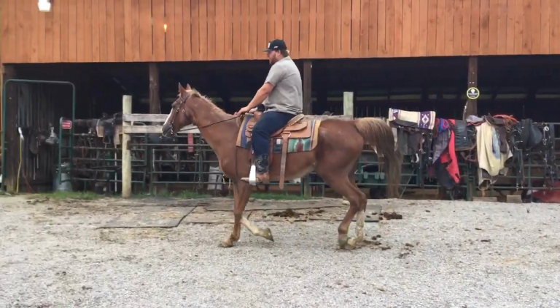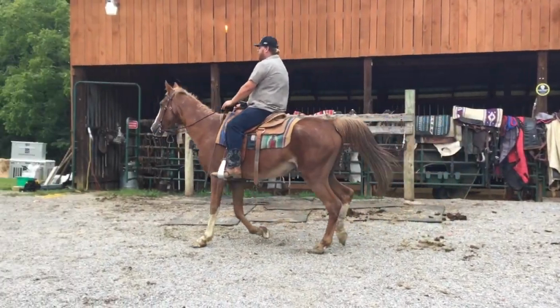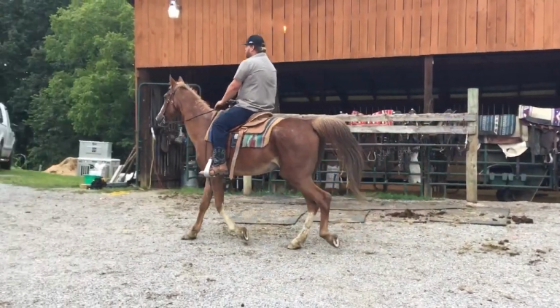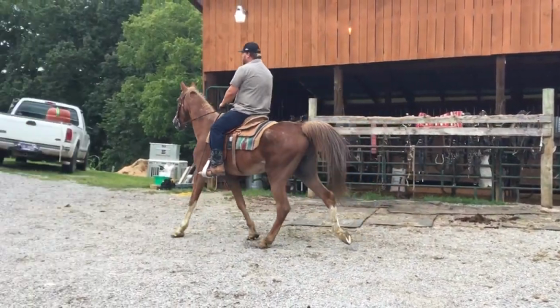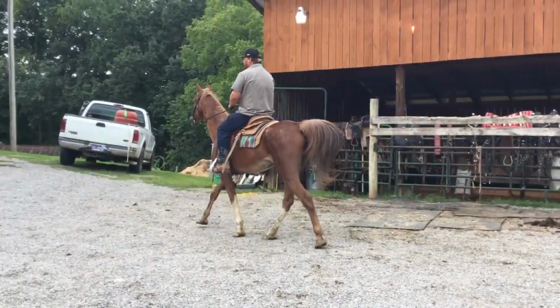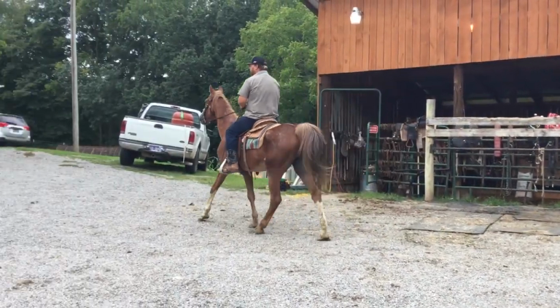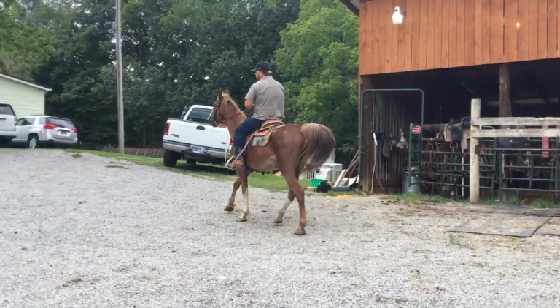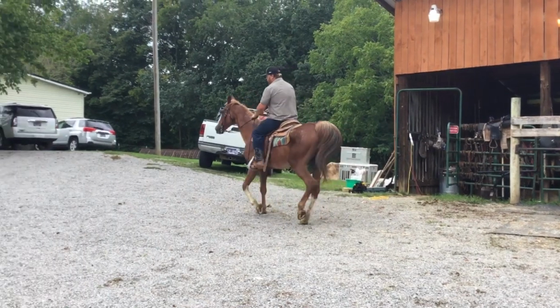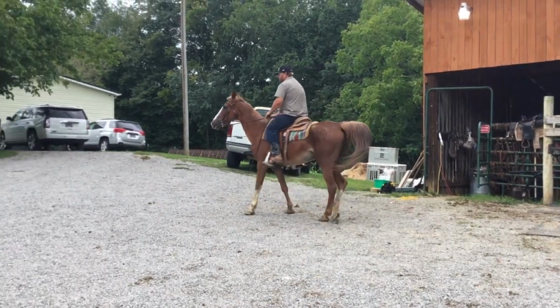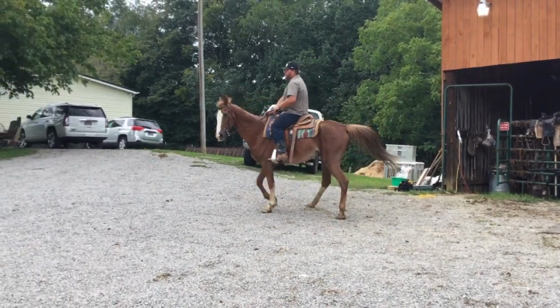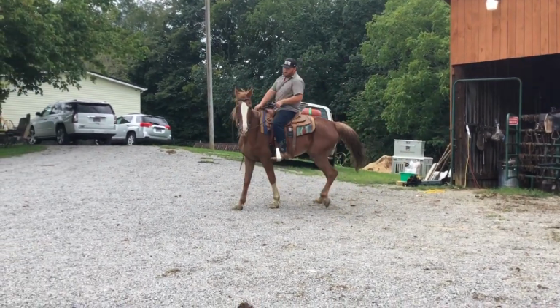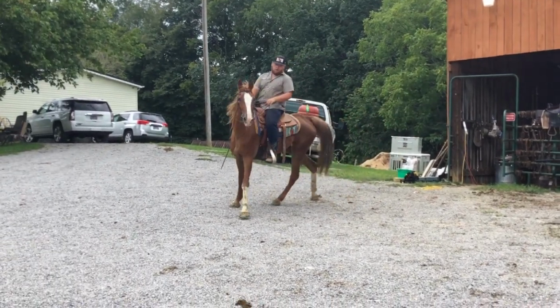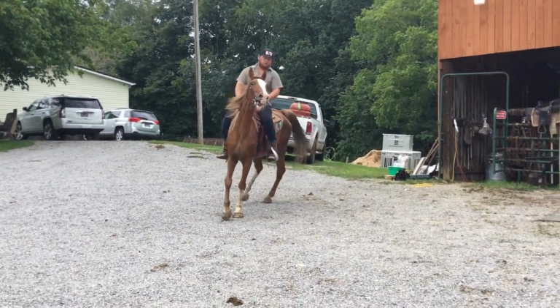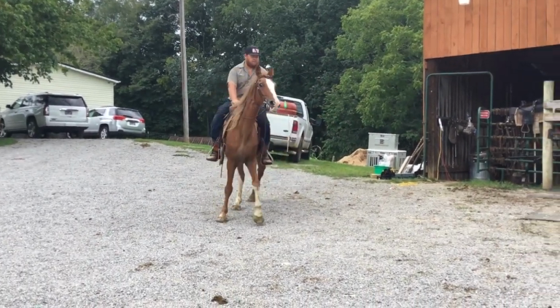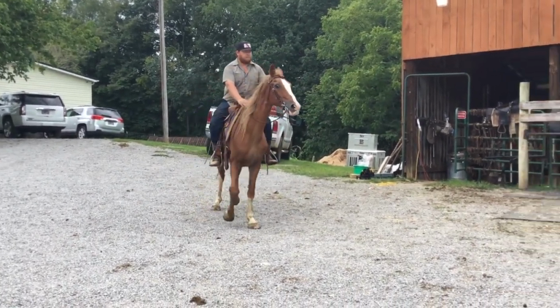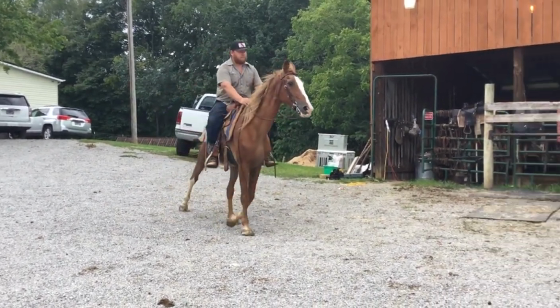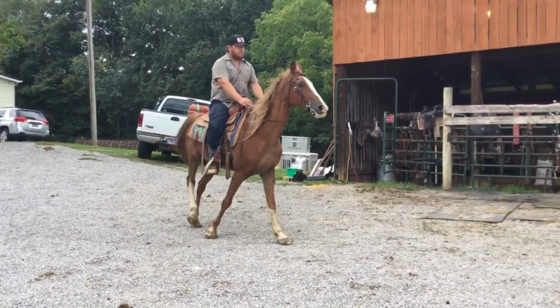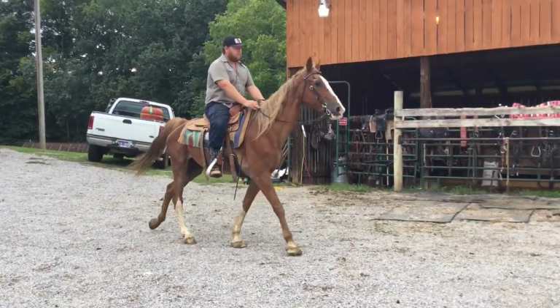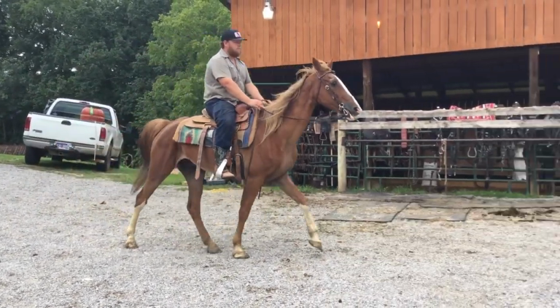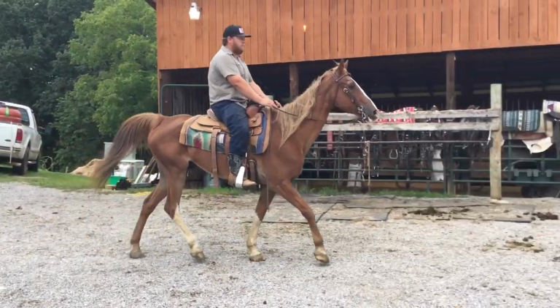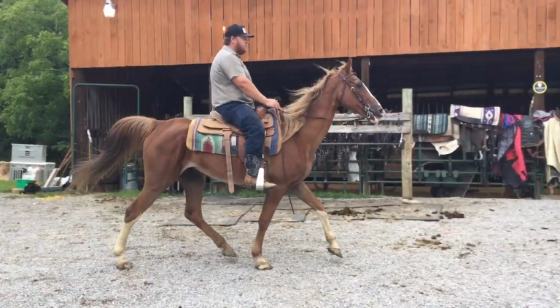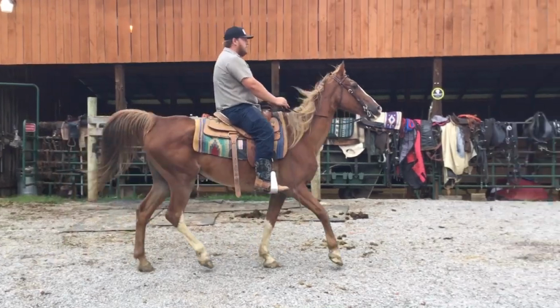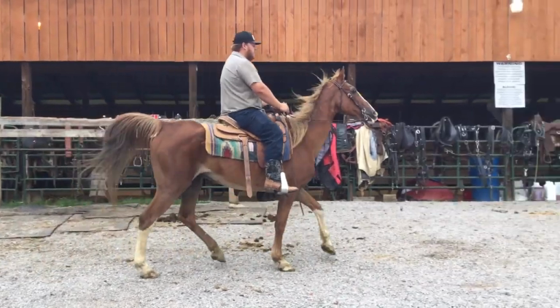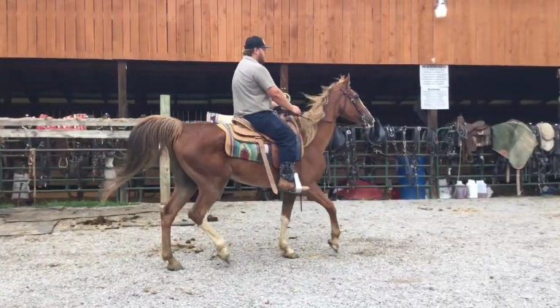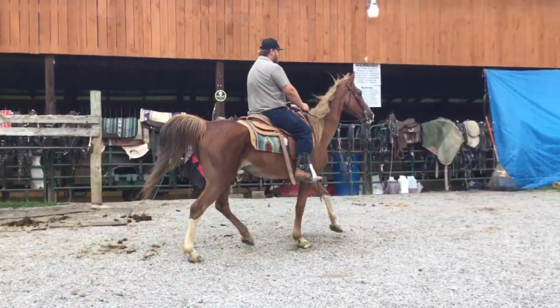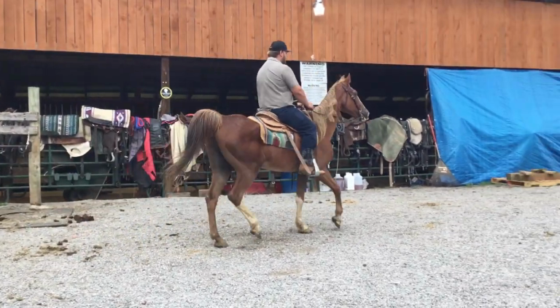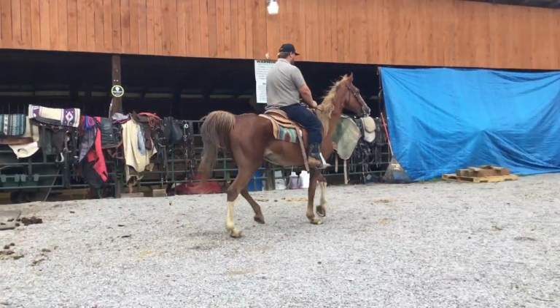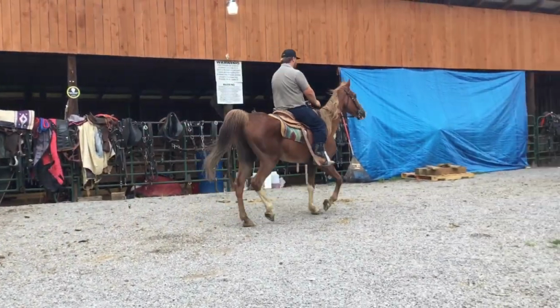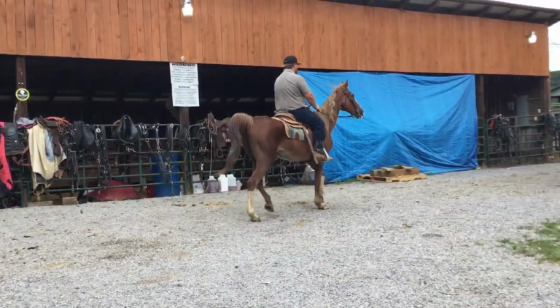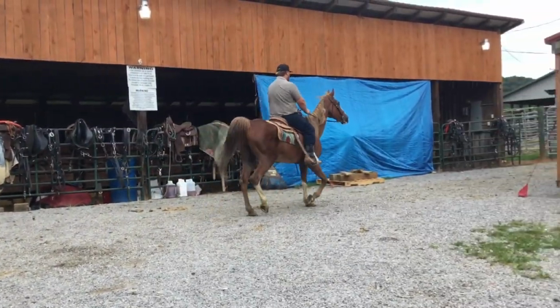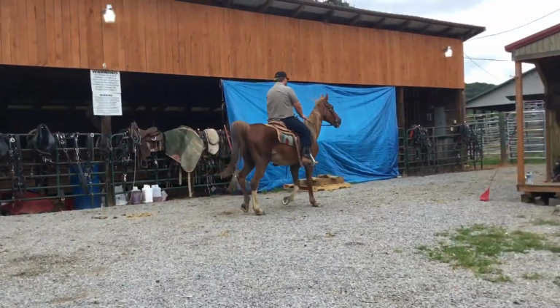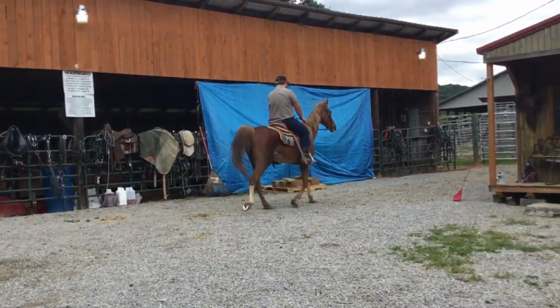He won't turn around and go back out there to his mate. He's natural gaited. The horse is just a touch thin, probably where he's got a little age on him, but he's gentle and he'd be a good horse to learn to ride on.